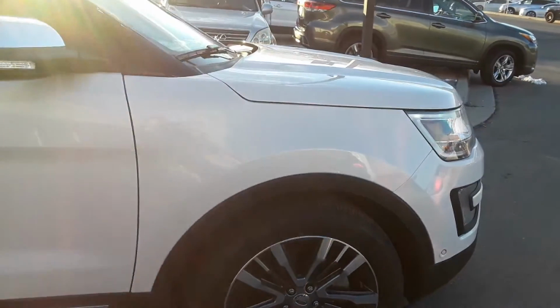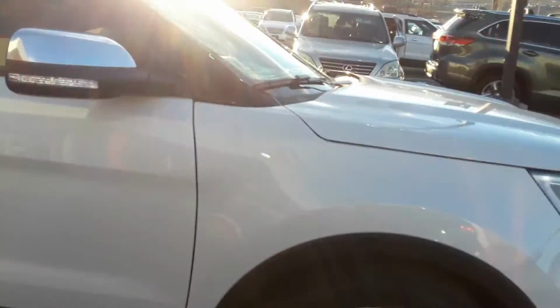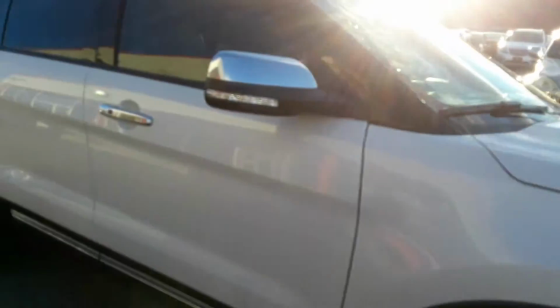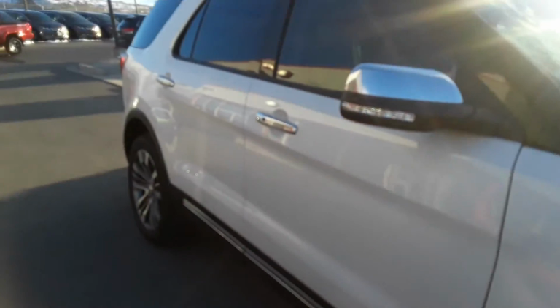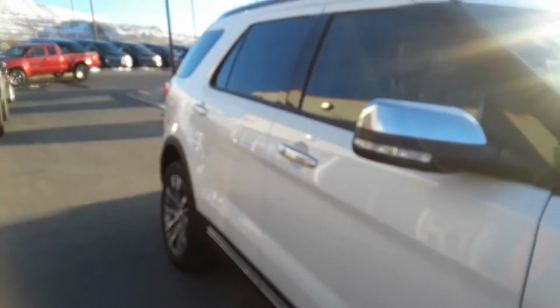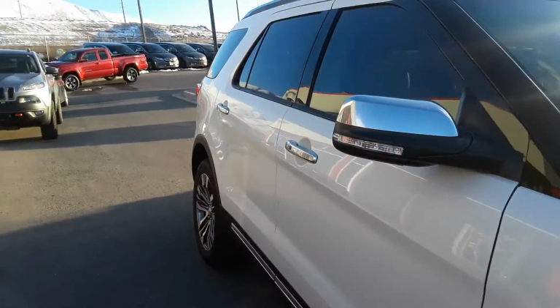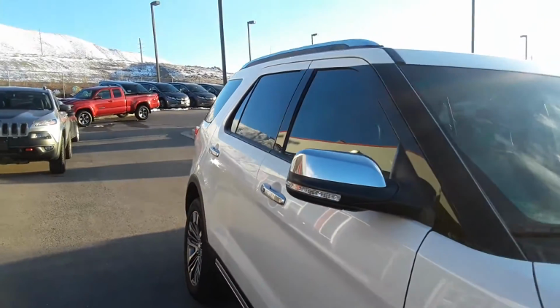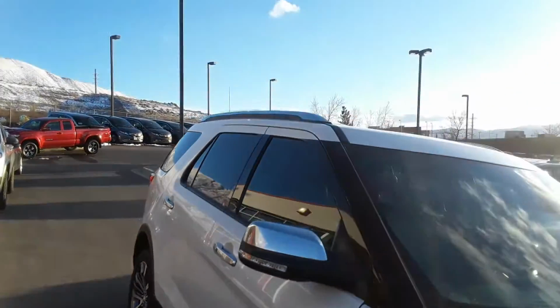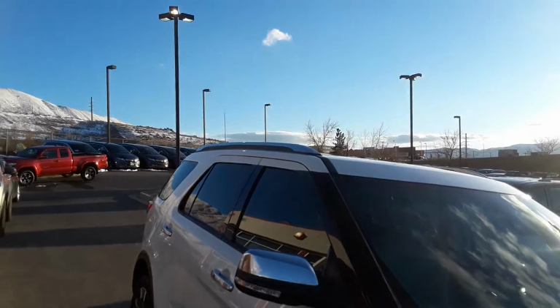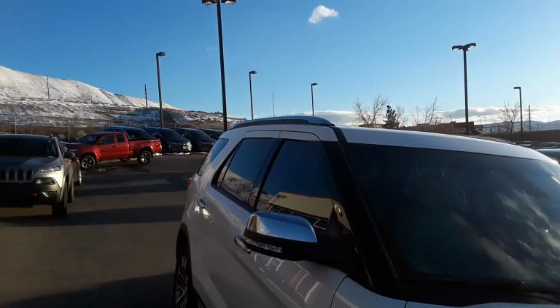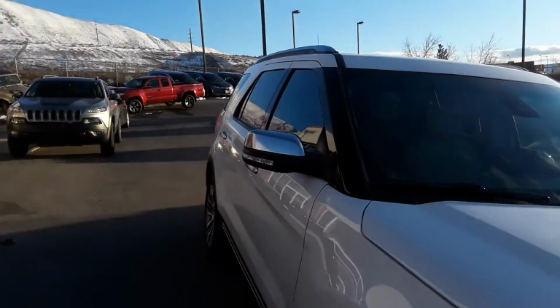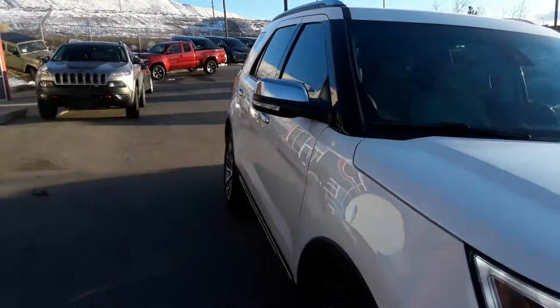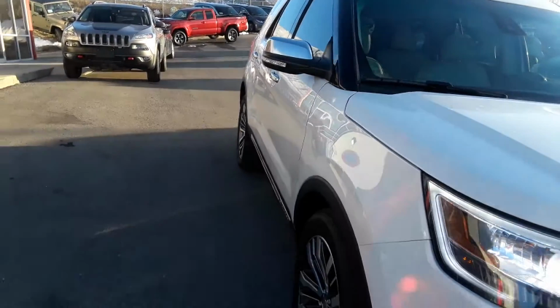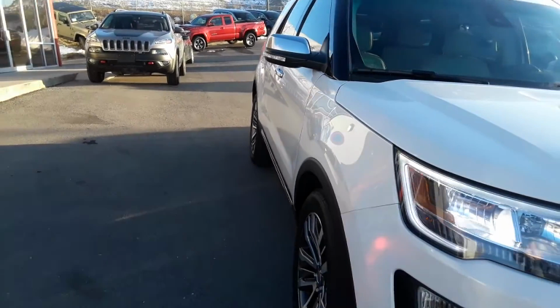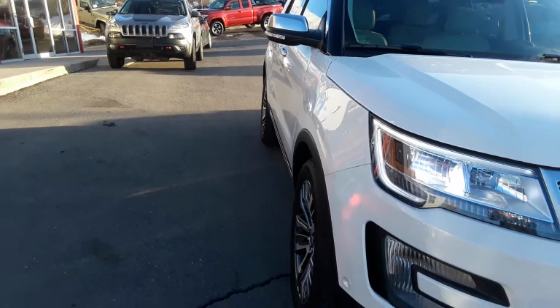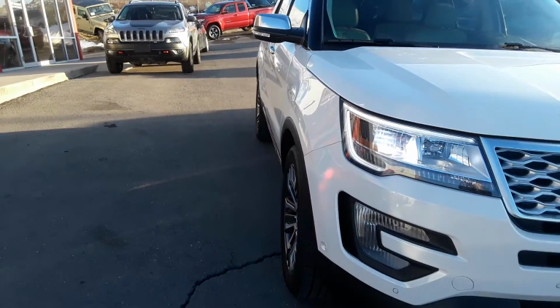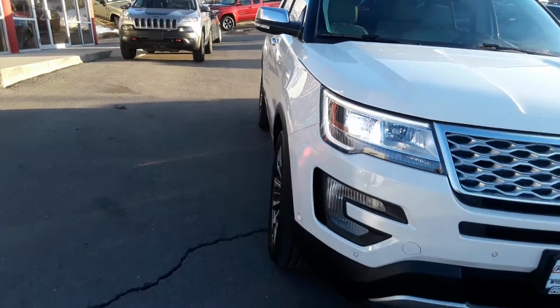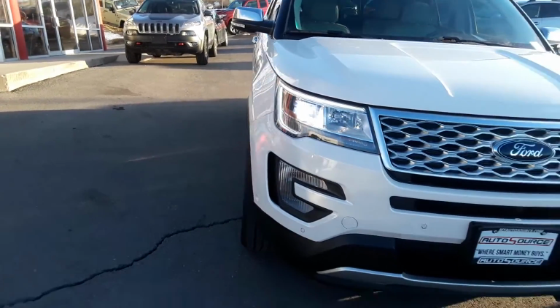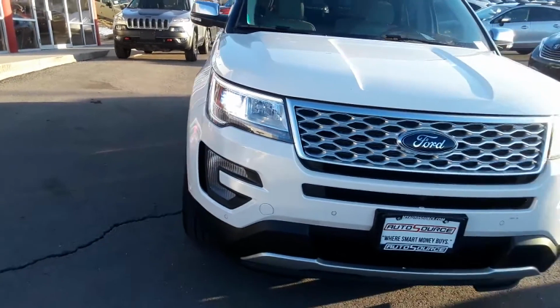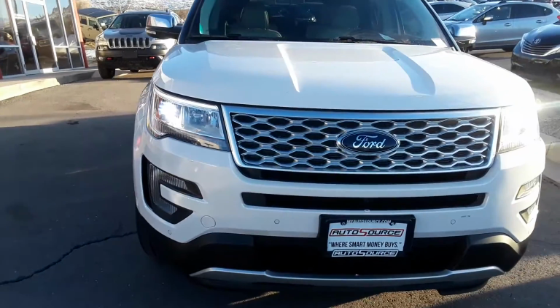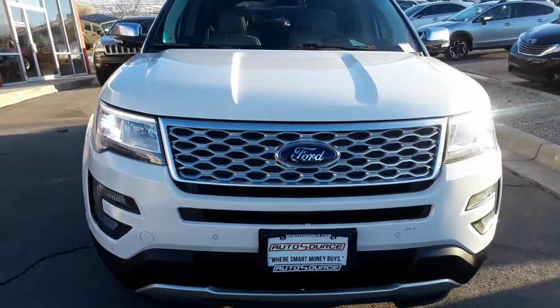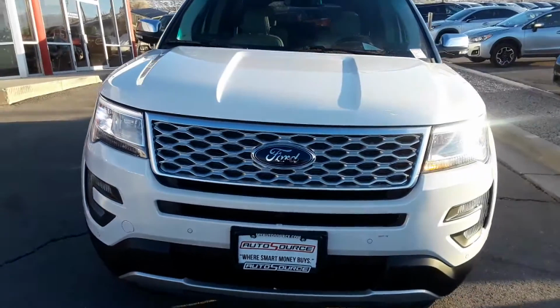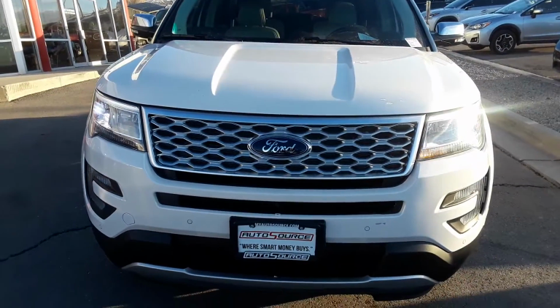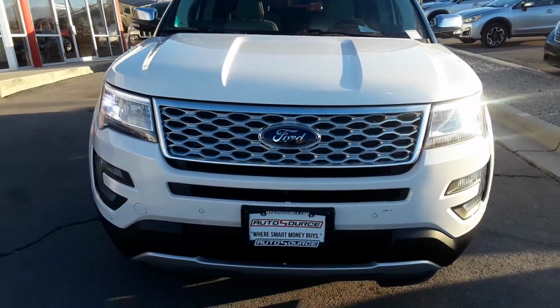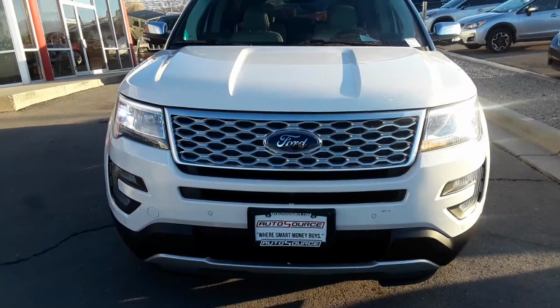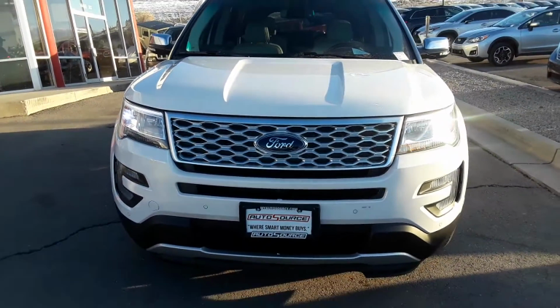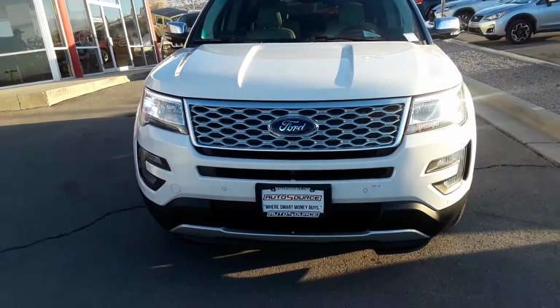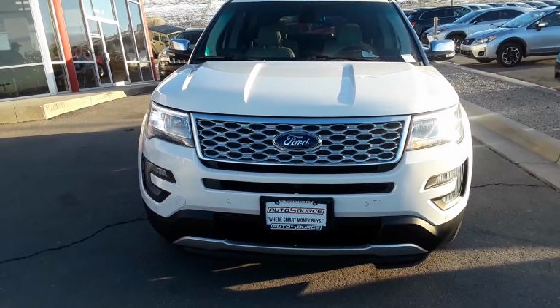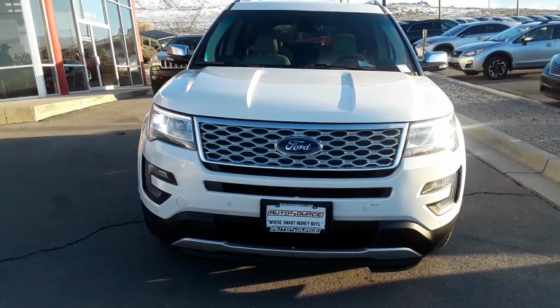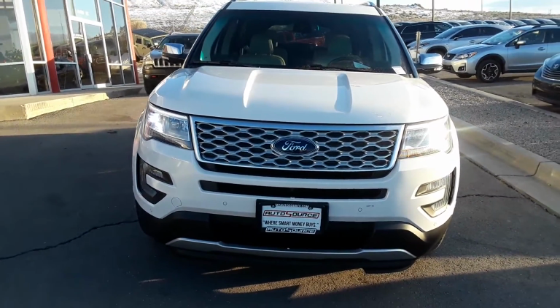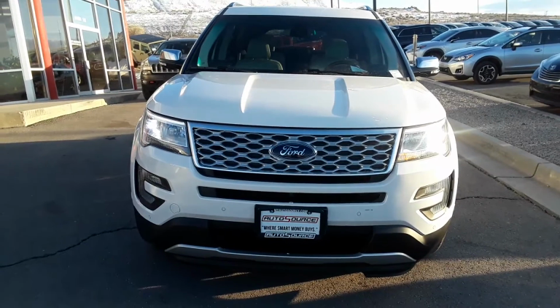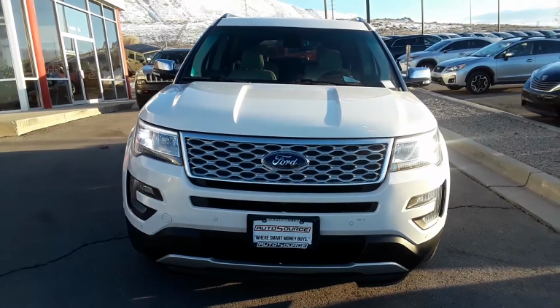Everything is really straight on this vehicle on the outside. You've got your roof rack, and it has a panoramic view. This is the 3.5 liter V6 dual overhead cam twin turbo EcoBoost engine.